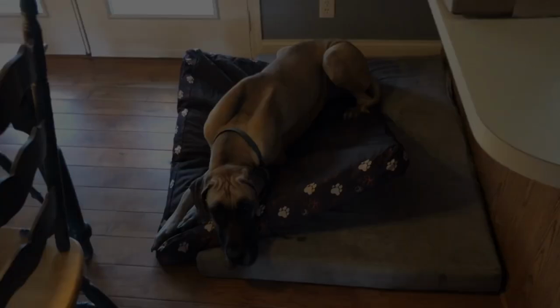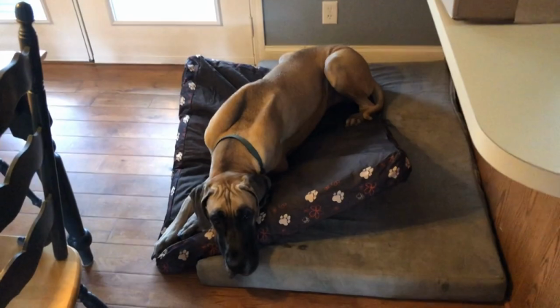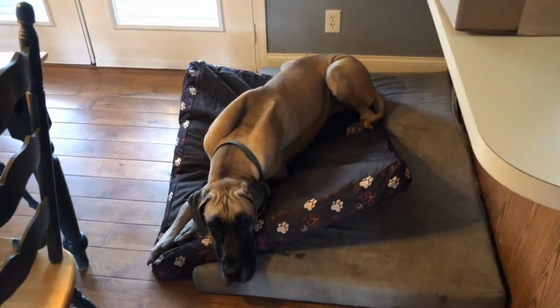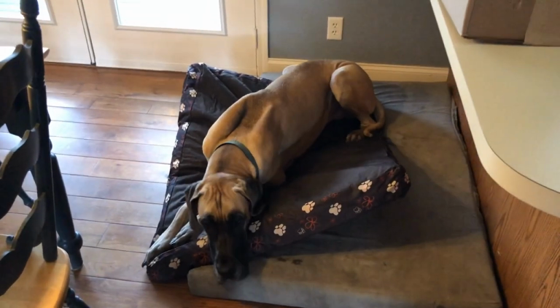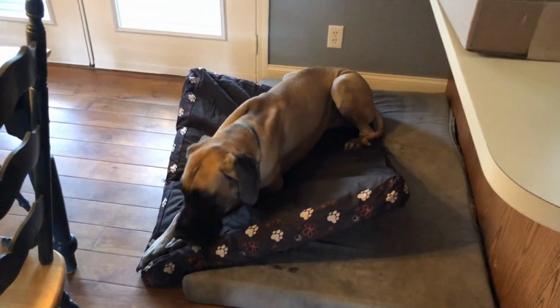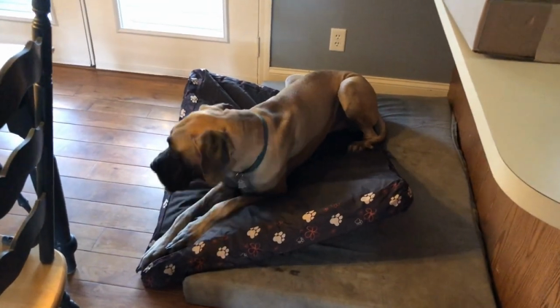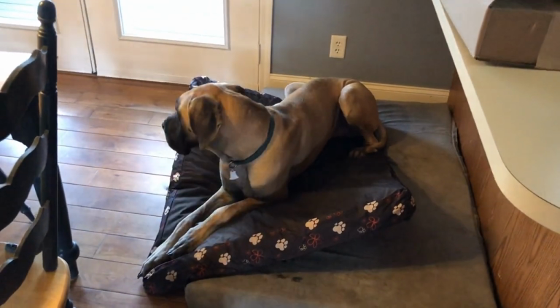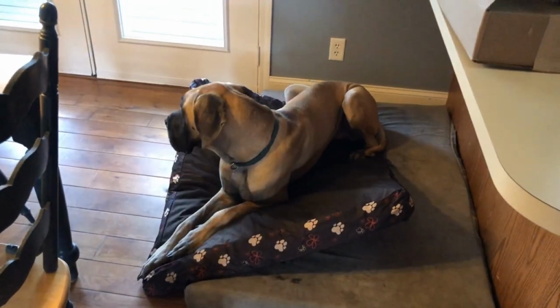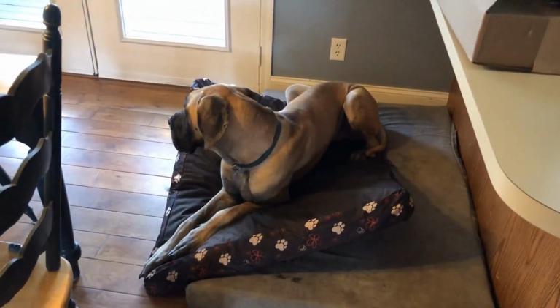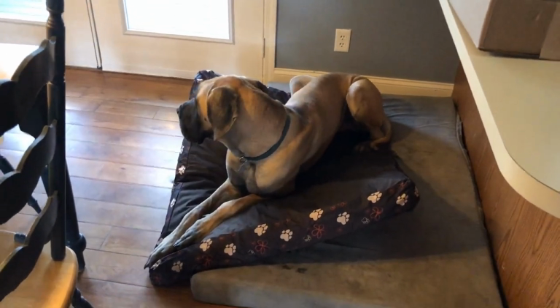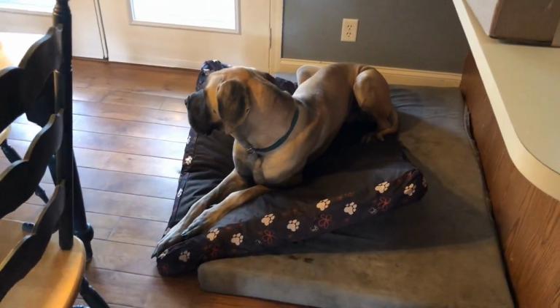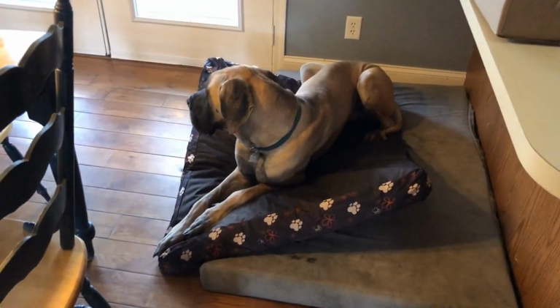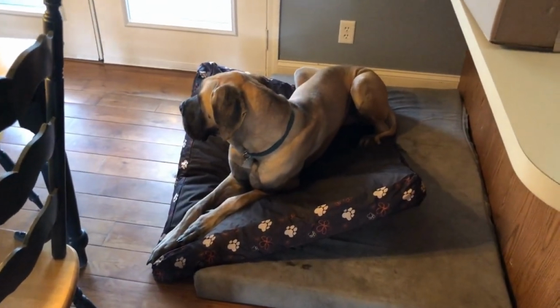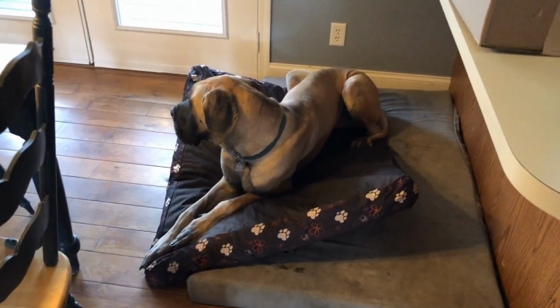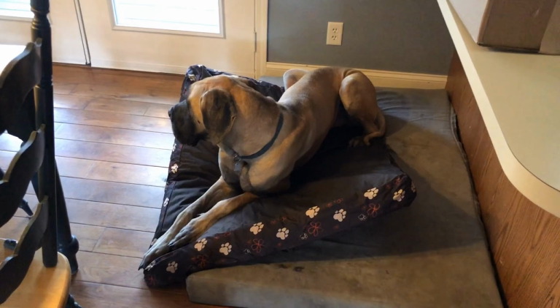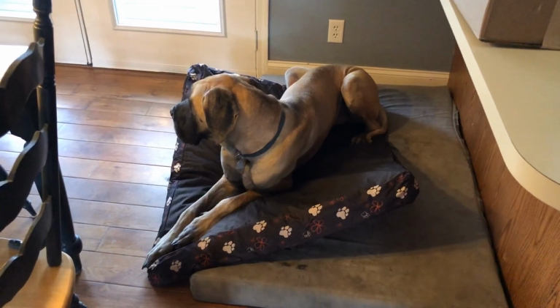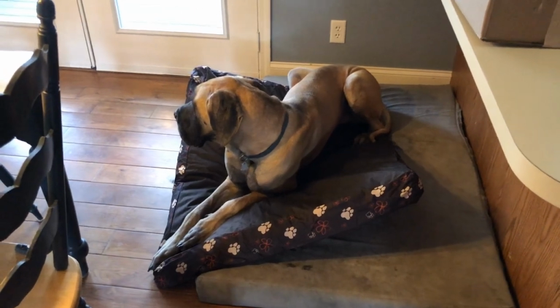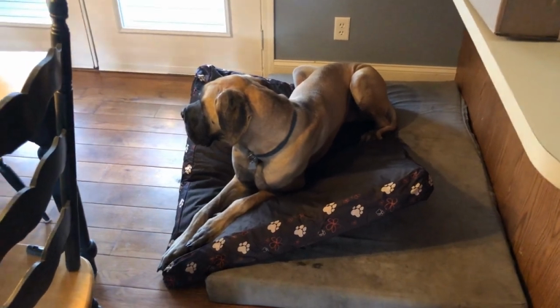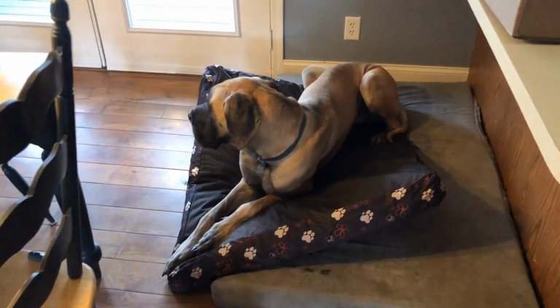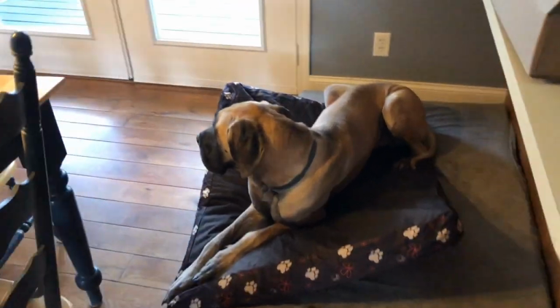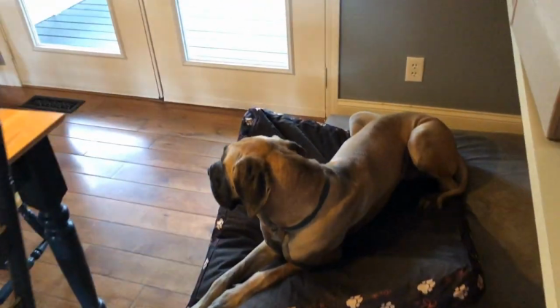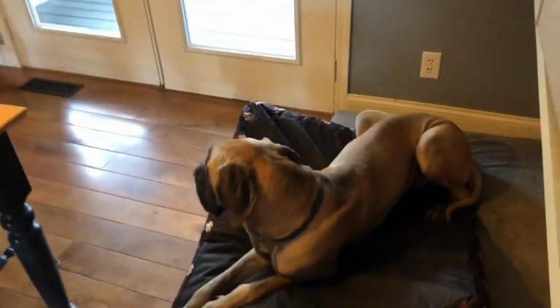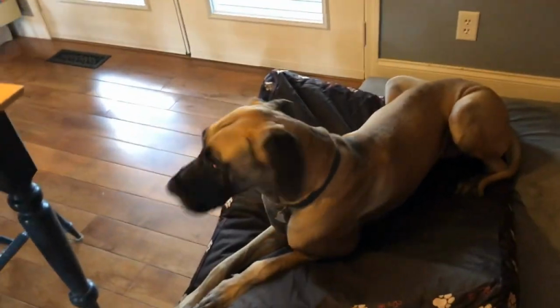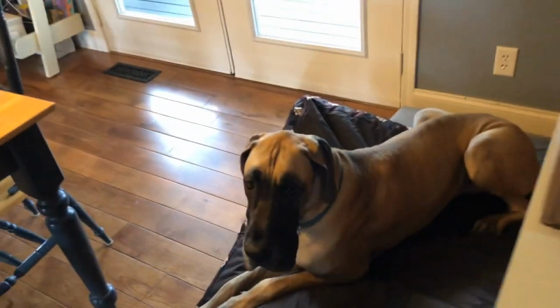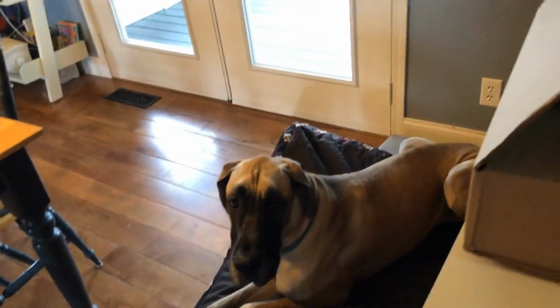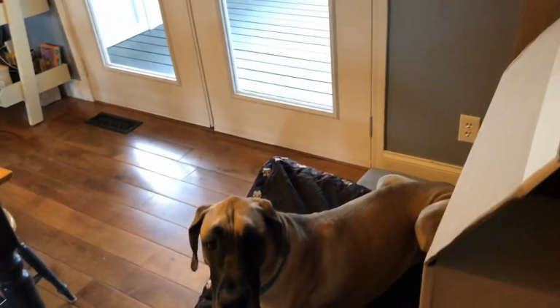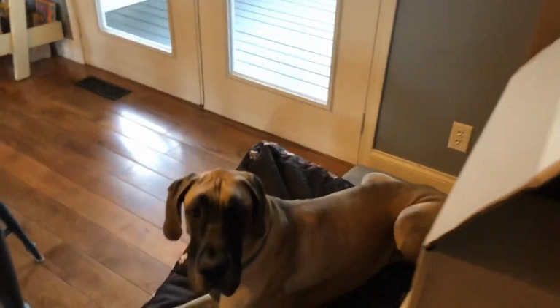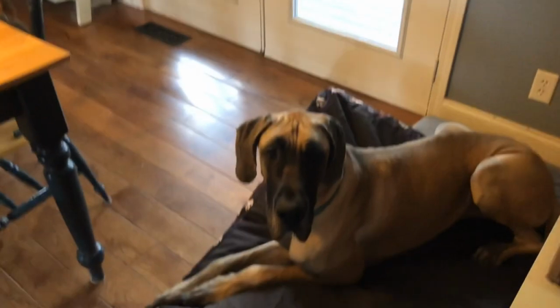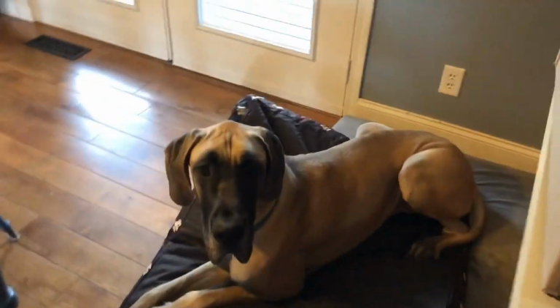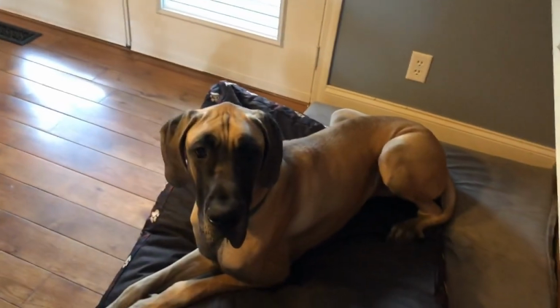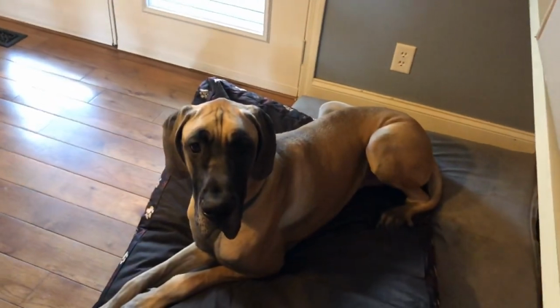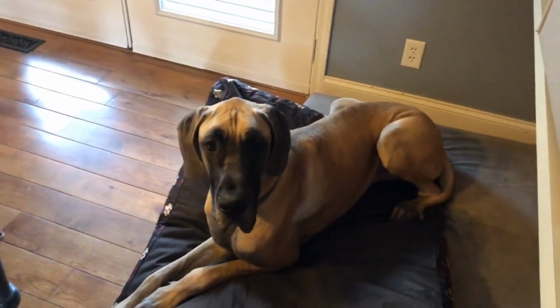We just got this new bed for the sleeping porch. I unpacked it, it unfurled itself, and before I could do anything, Finn's on it, checking it out.